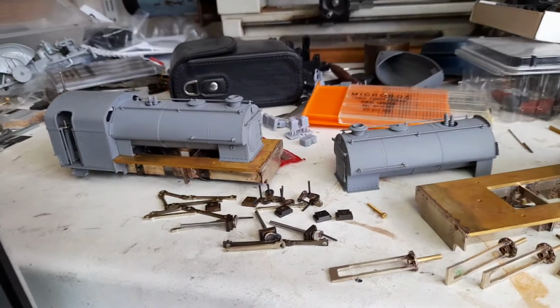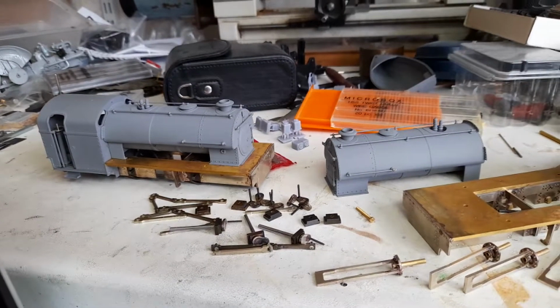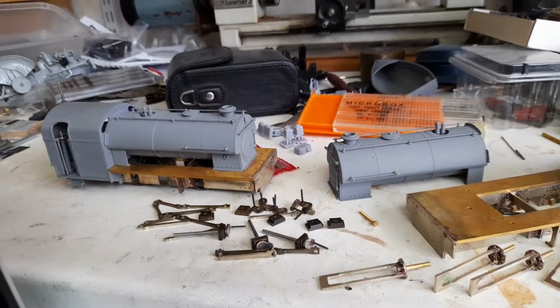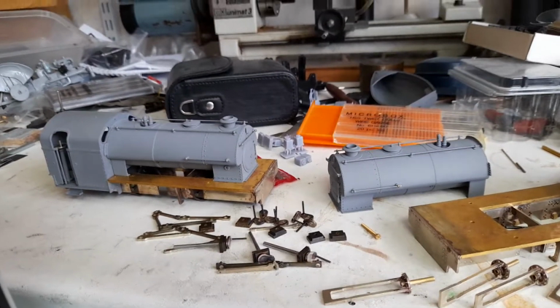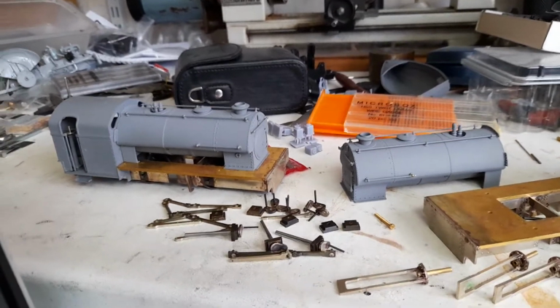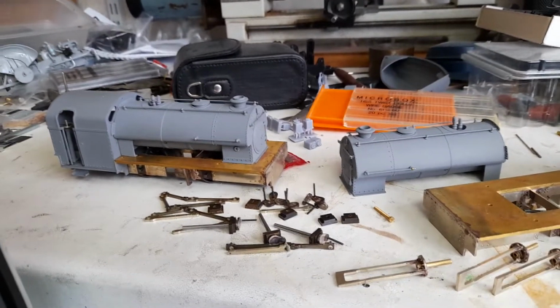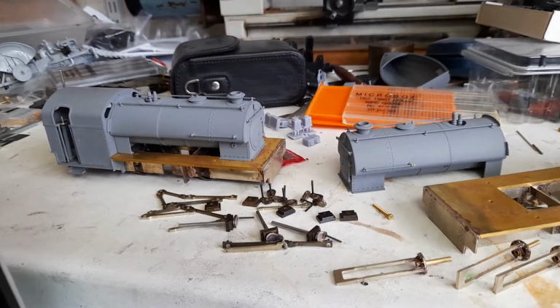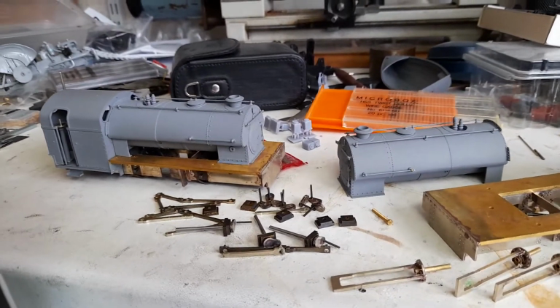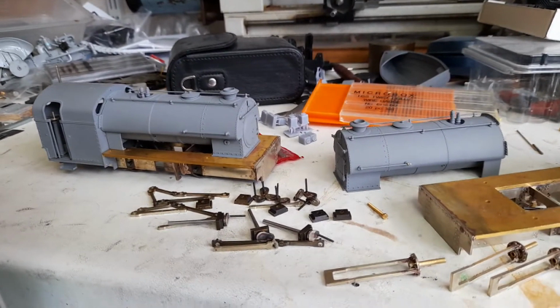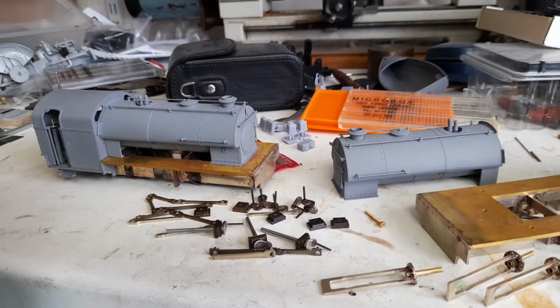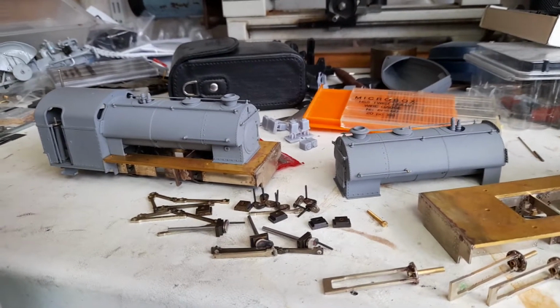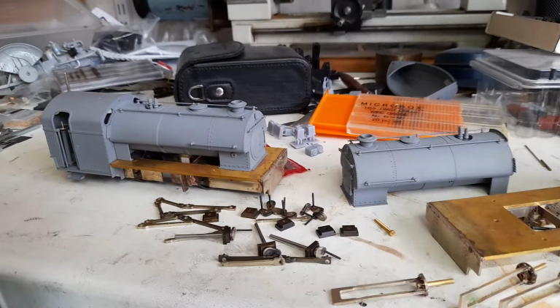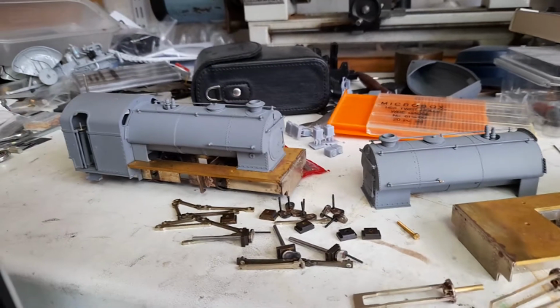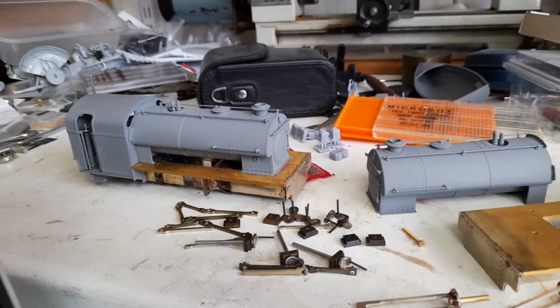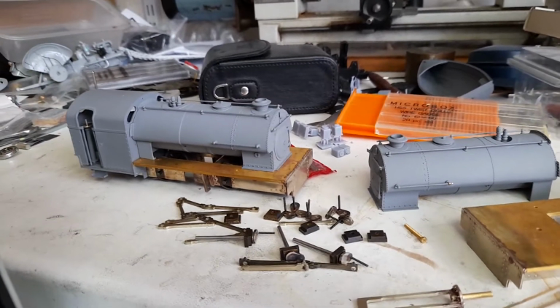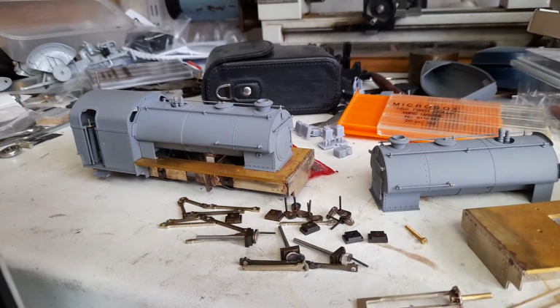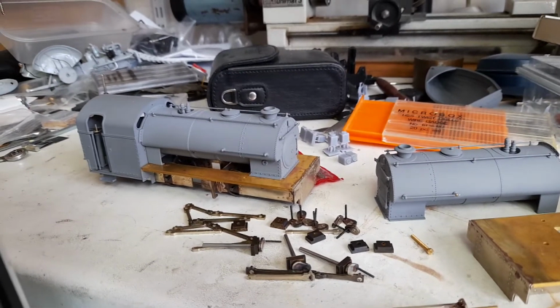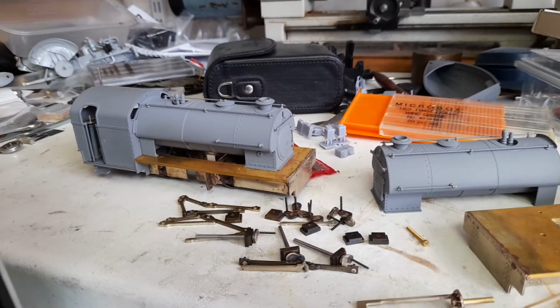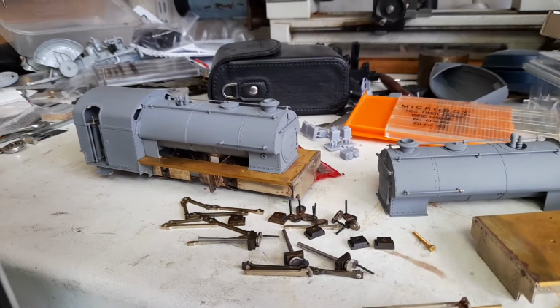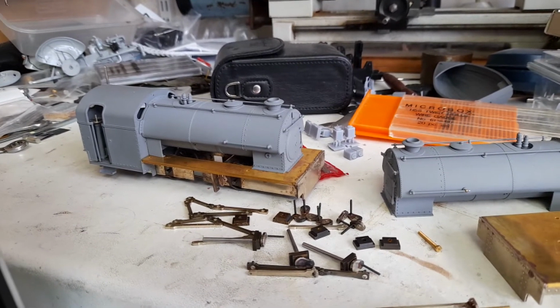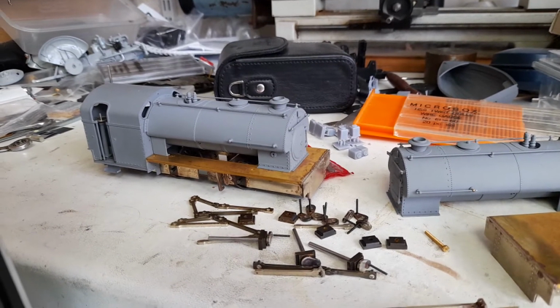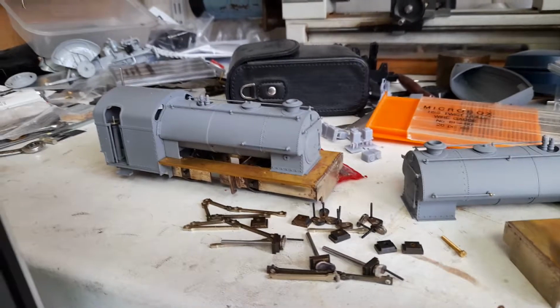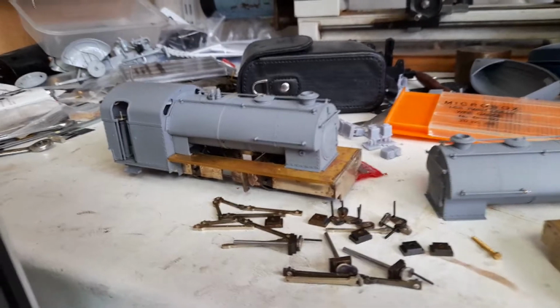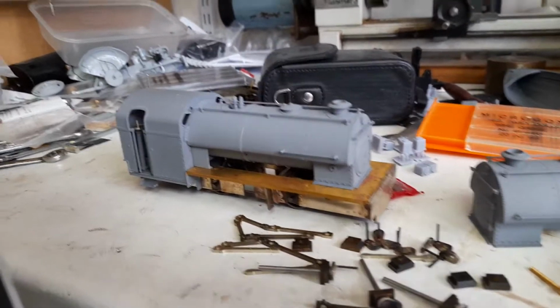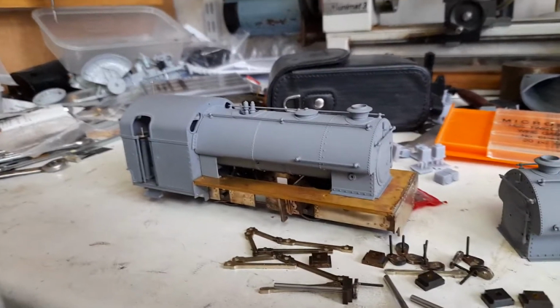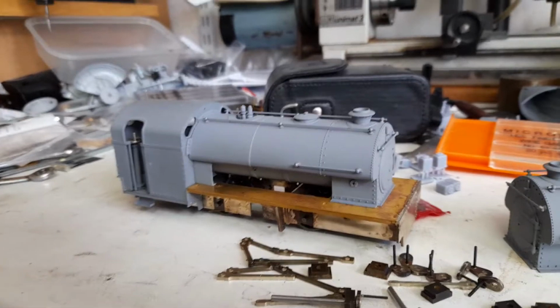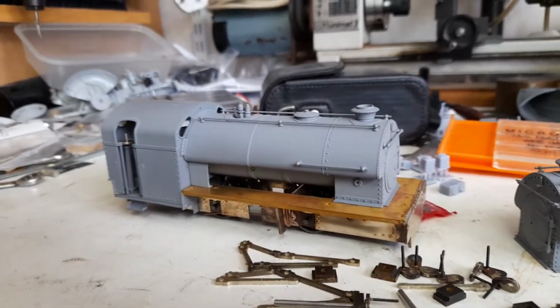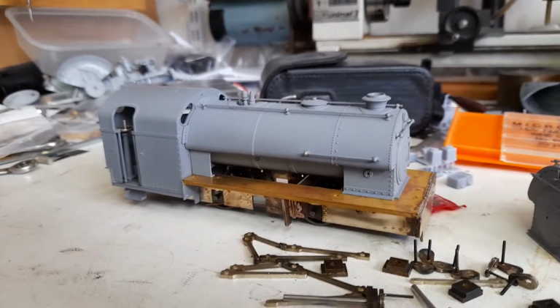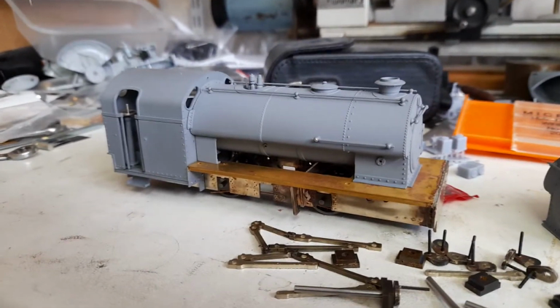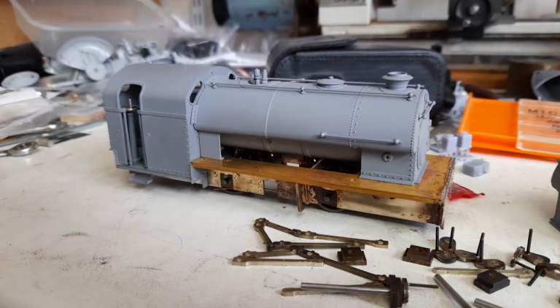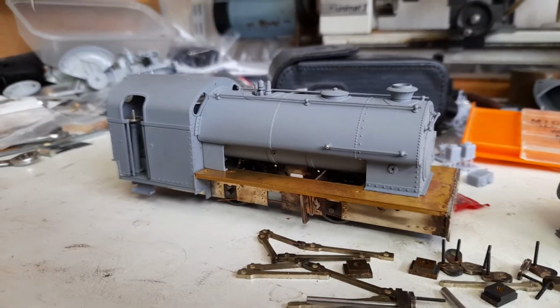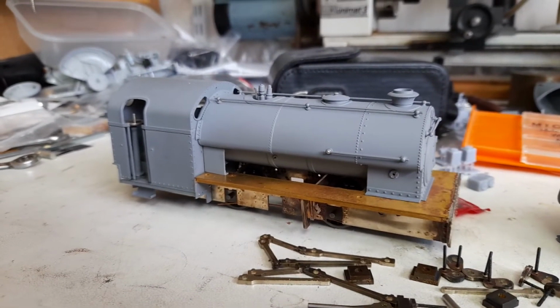An update on the Gasworks packet — the 7mm 014 Harrogate Gasworks packet. As you can see they're coming along; there's a pair of these things.